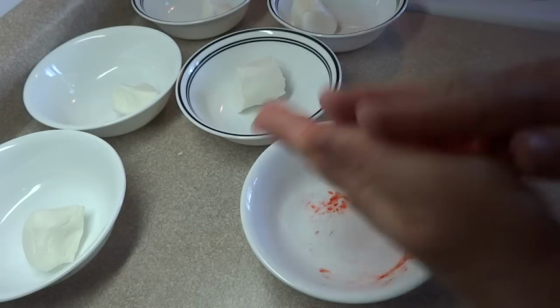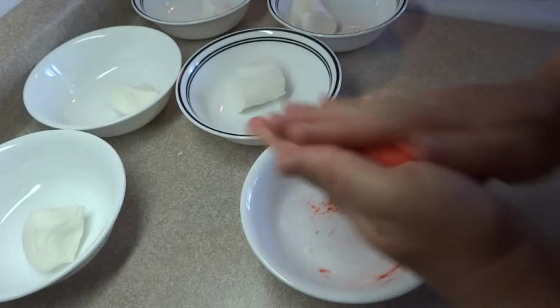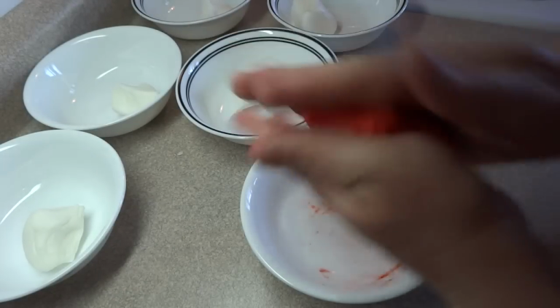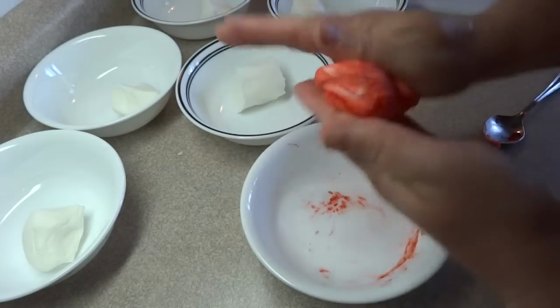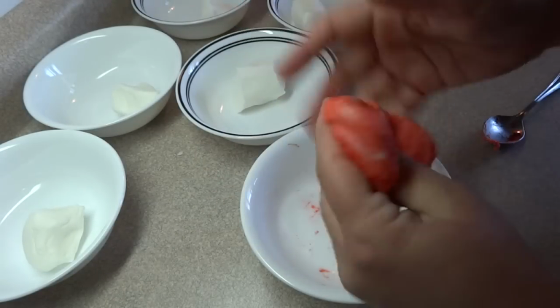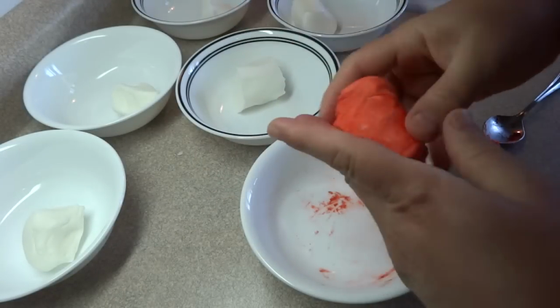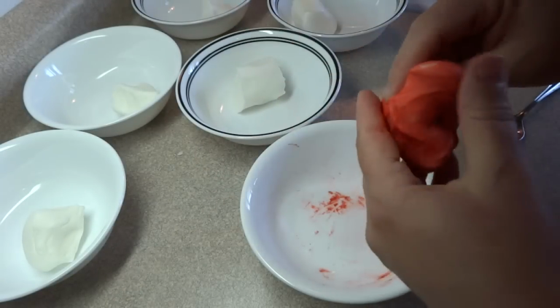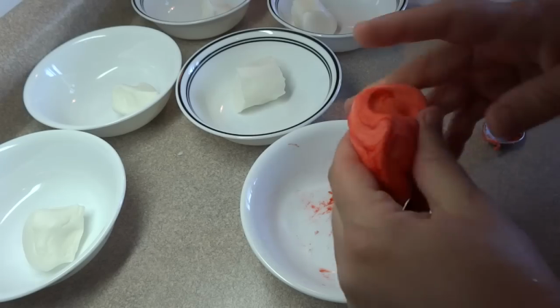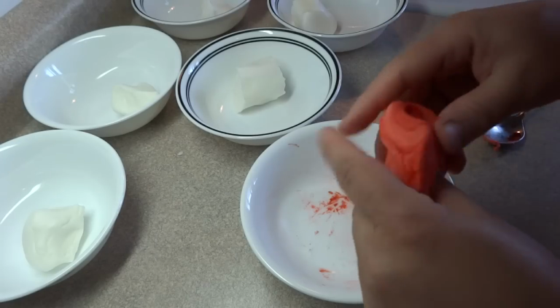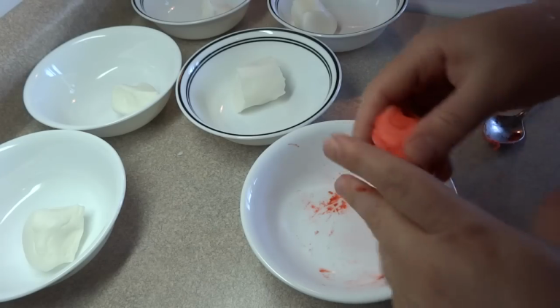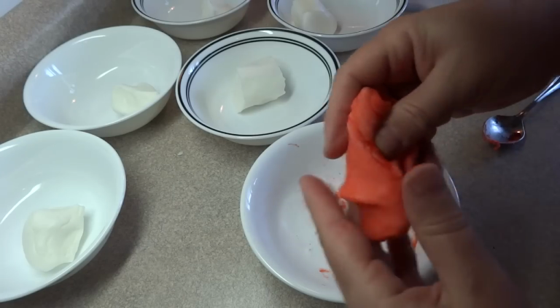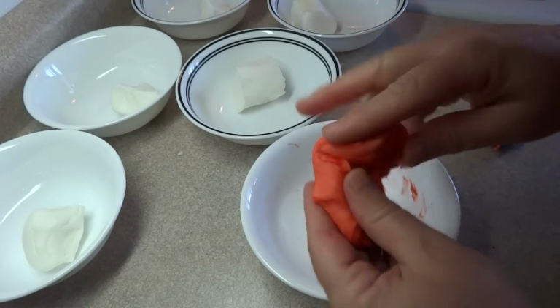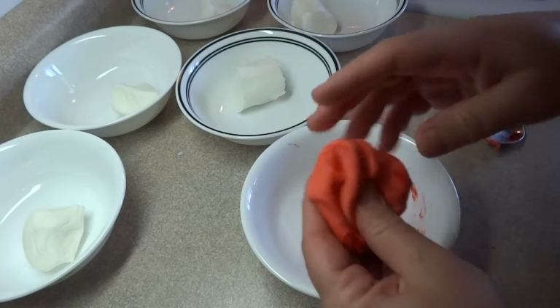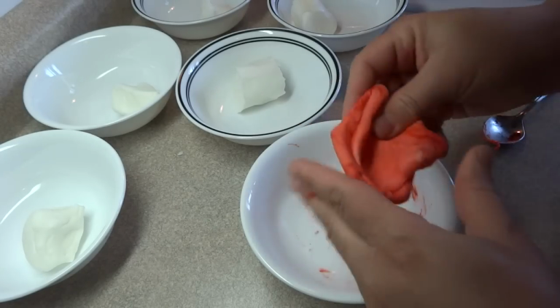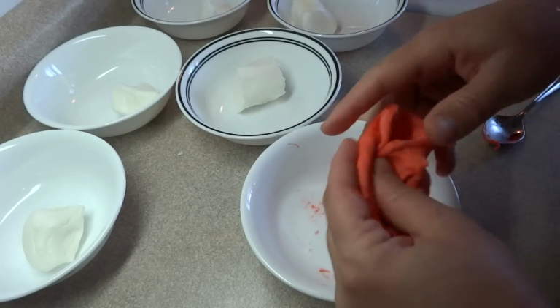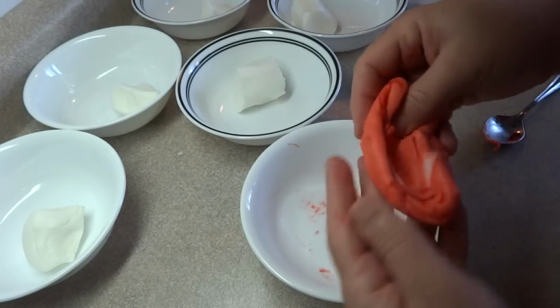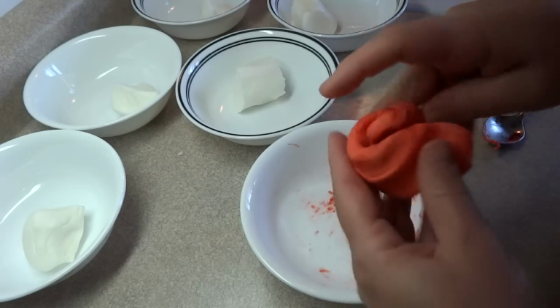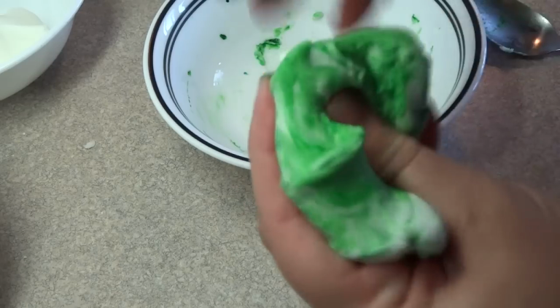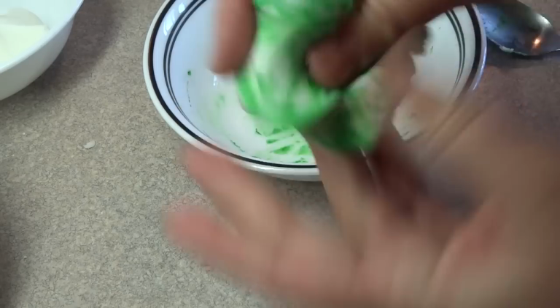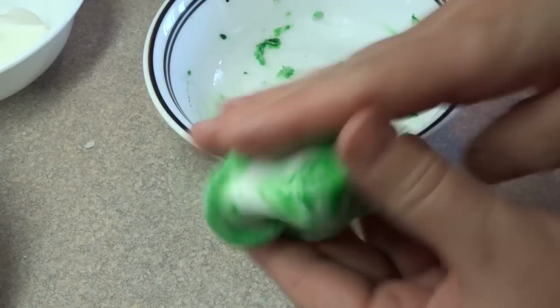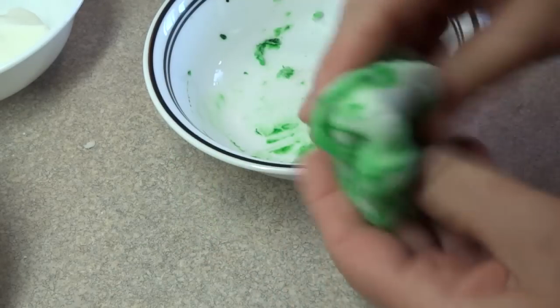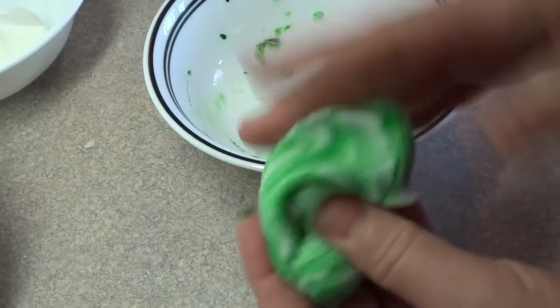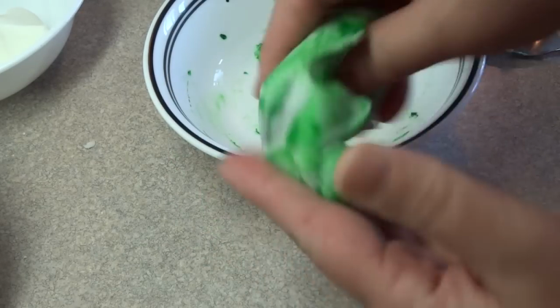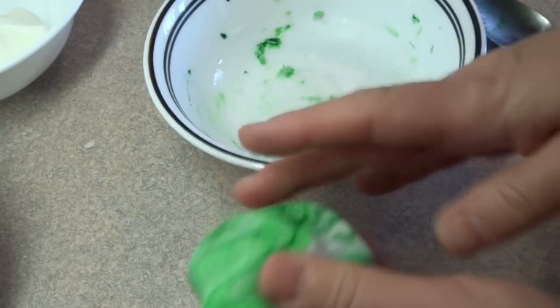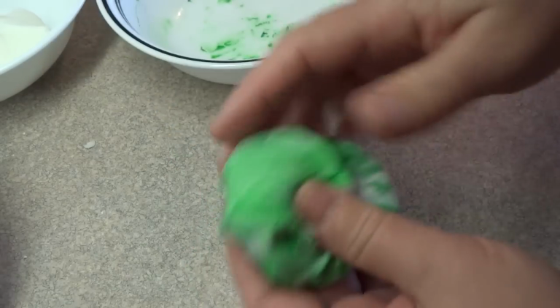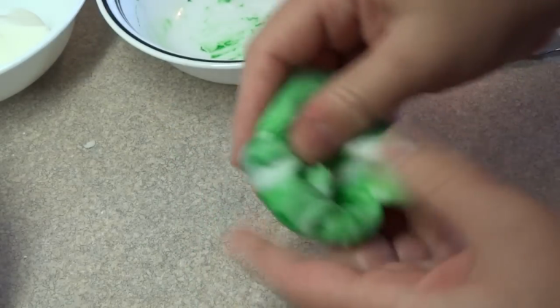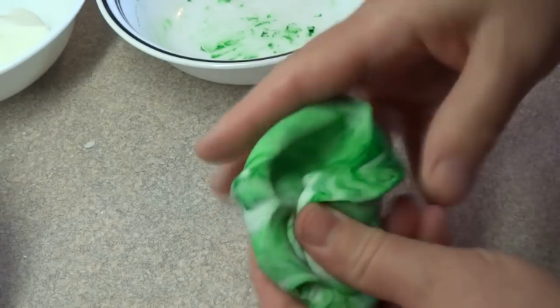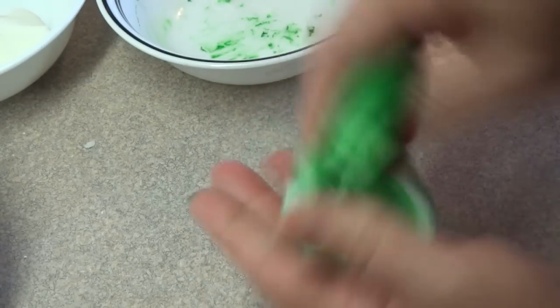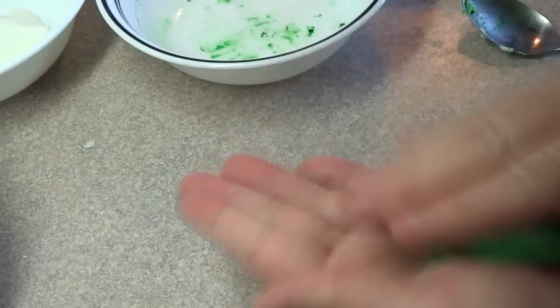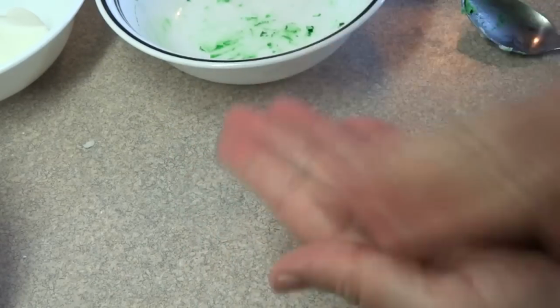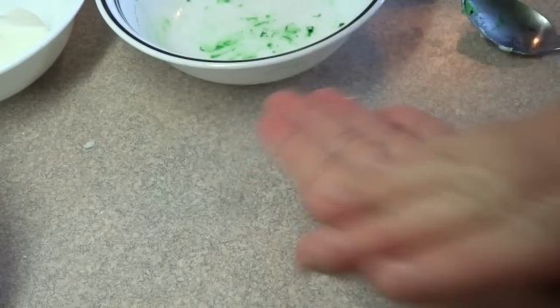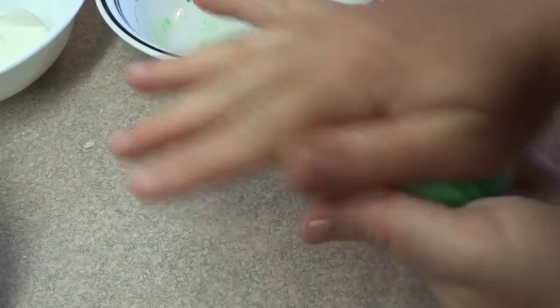You might get a little bit of food coloring on your hands, but that's not the end of the world. It does resemble play dough a lot when you're making this. I did the same thing for each of the colors until I had all six colors of the rainbow.